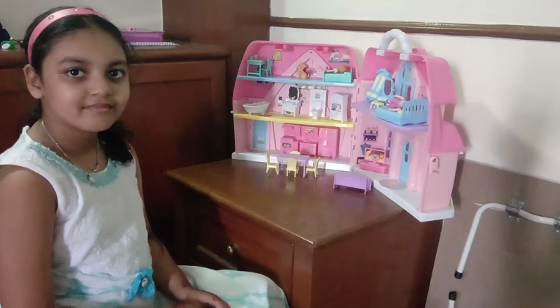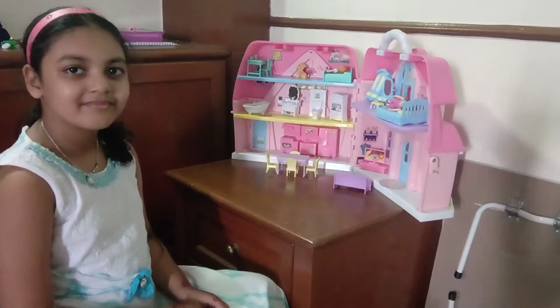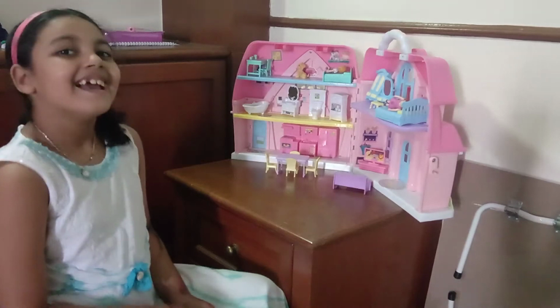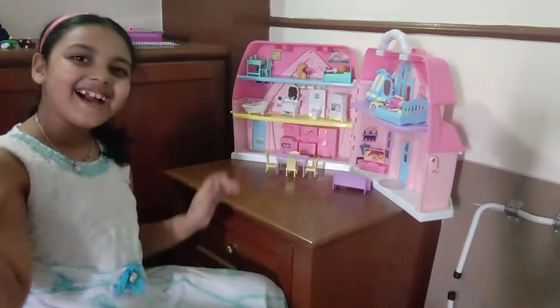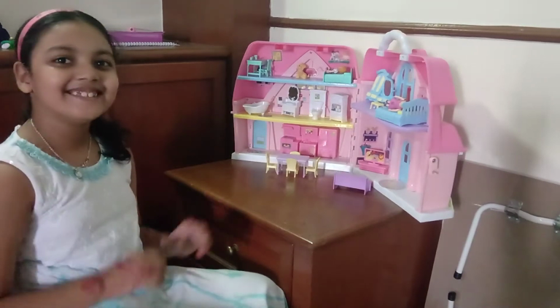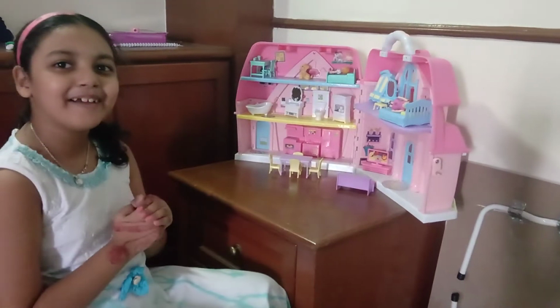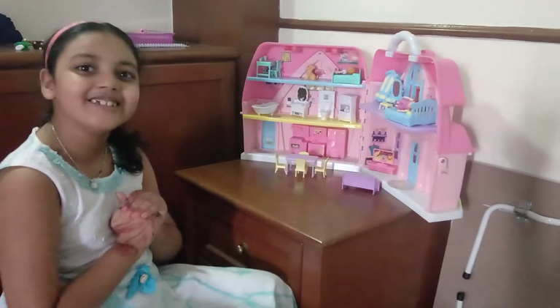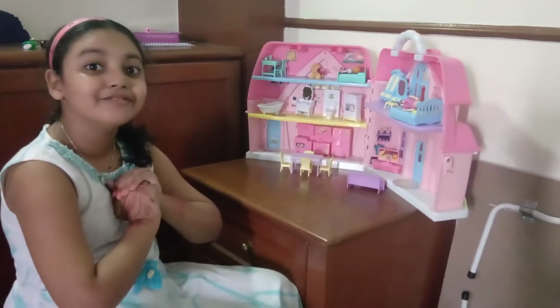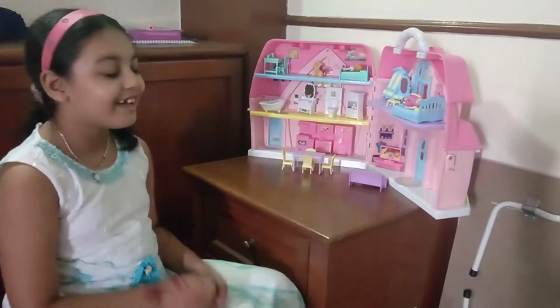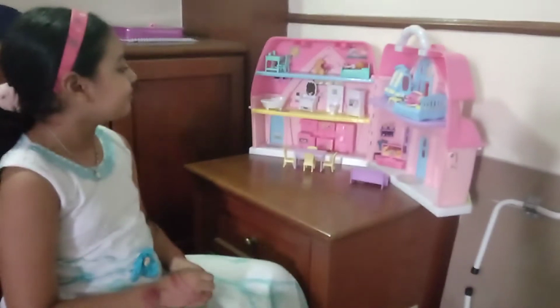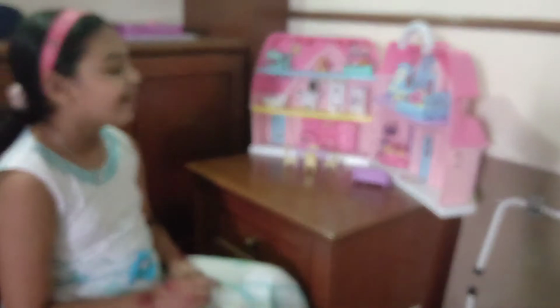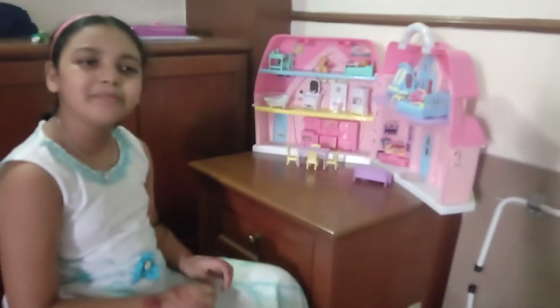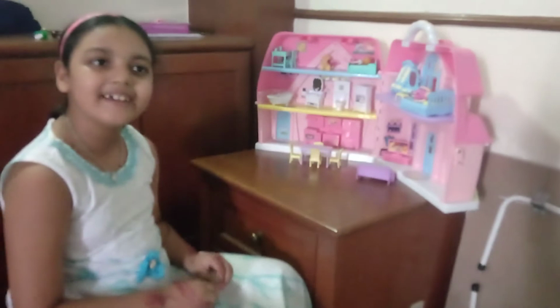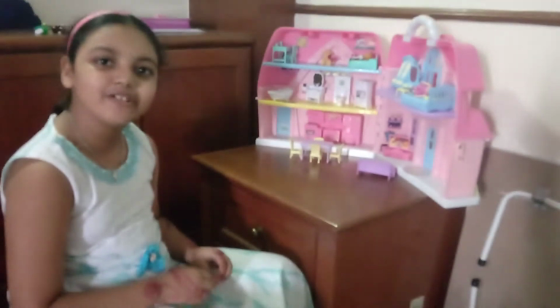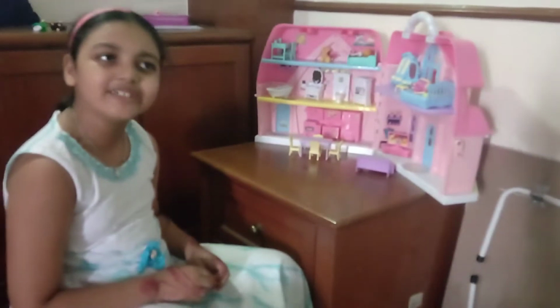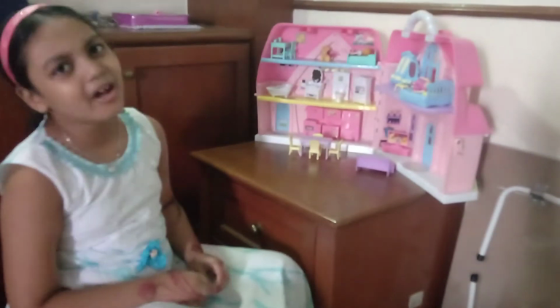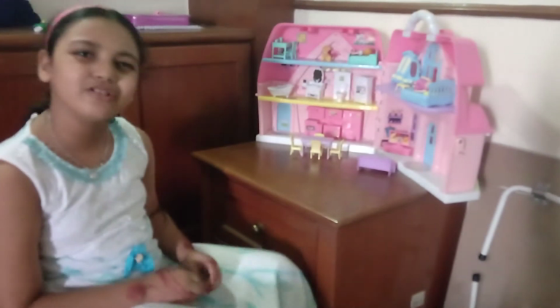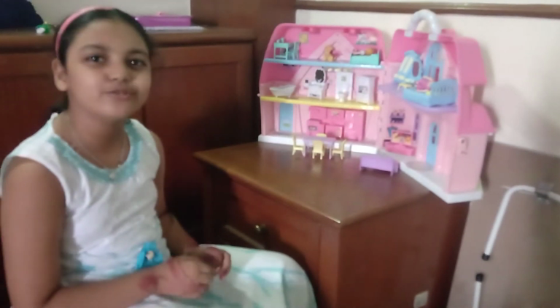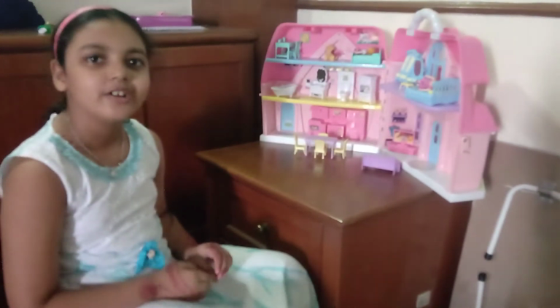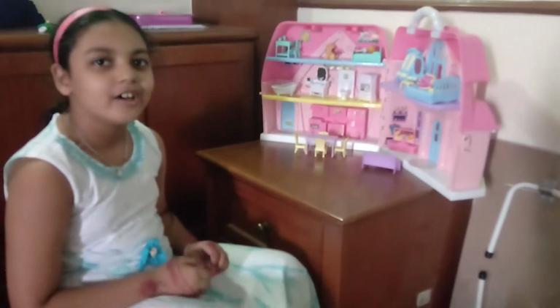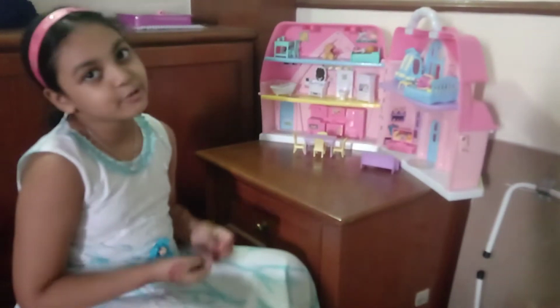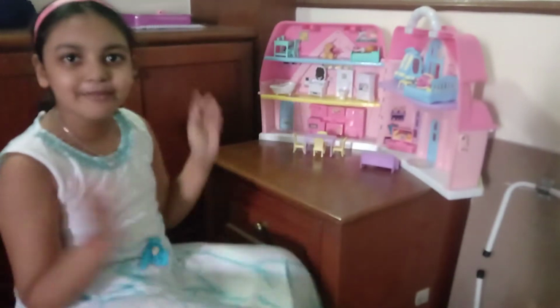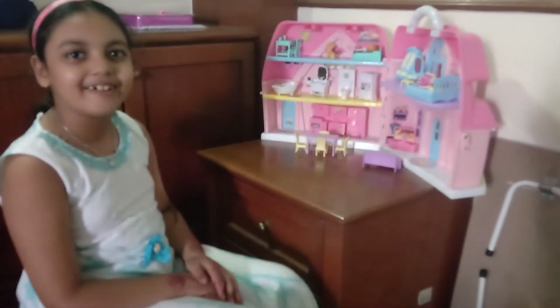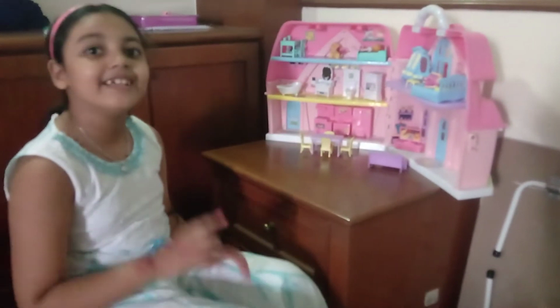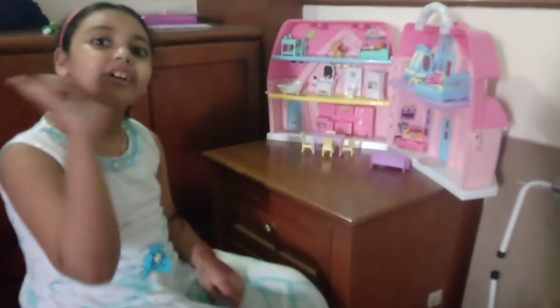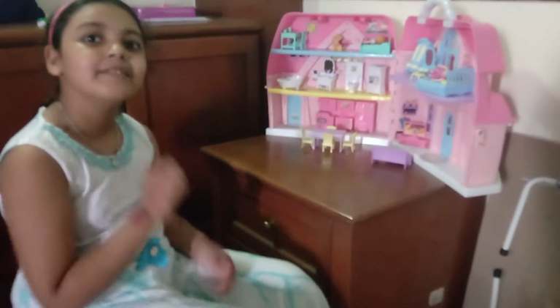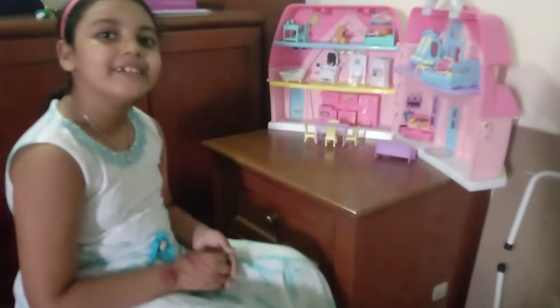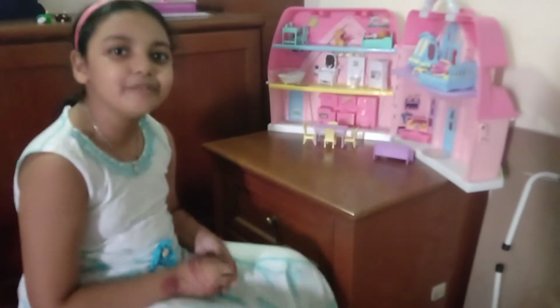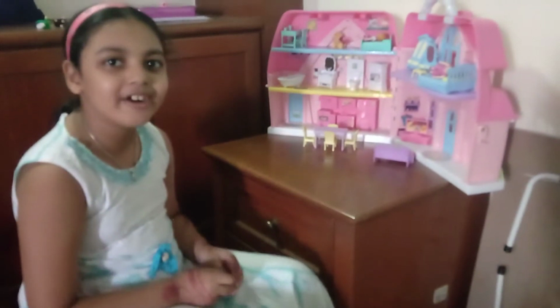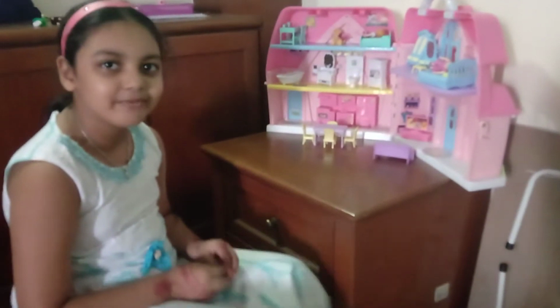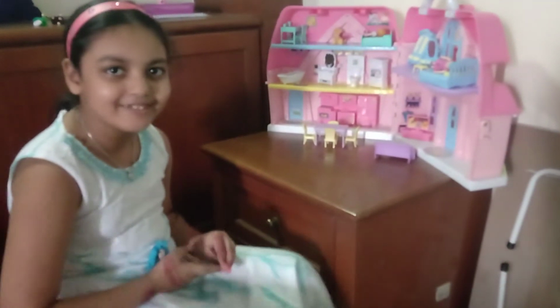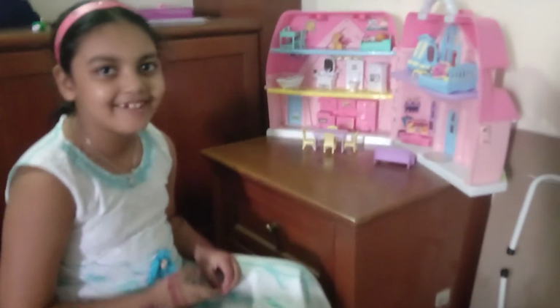Hey guys! Today I'm going to do a role play in my dollhouse and I'm also going to do a room tour for my dollhouse. Let's start with the room tour.